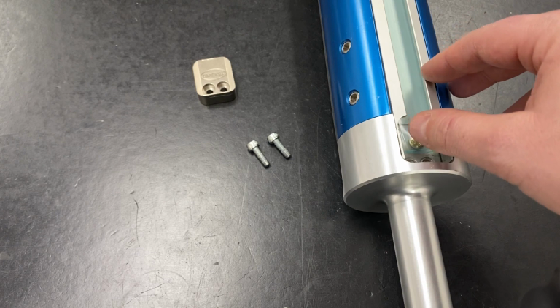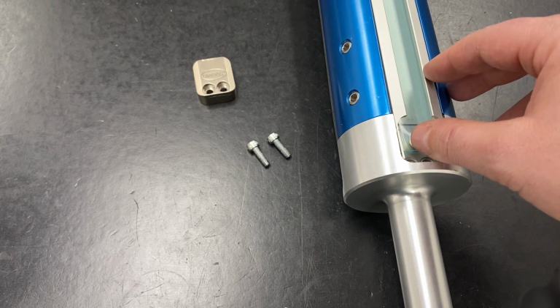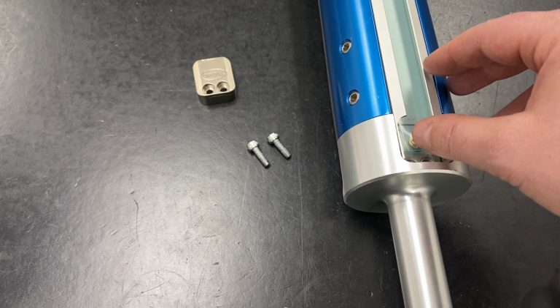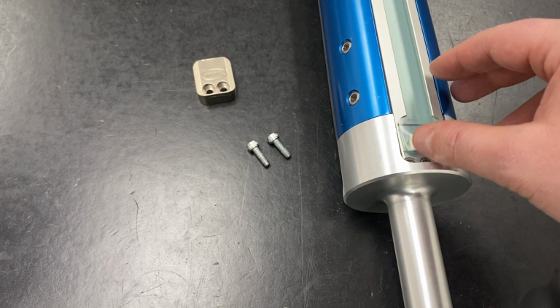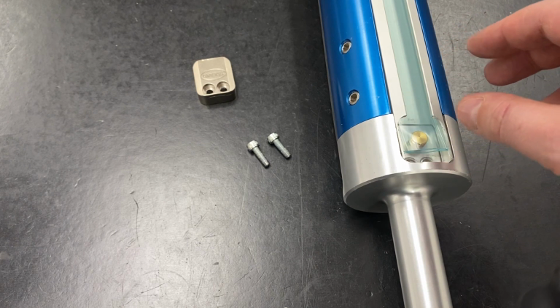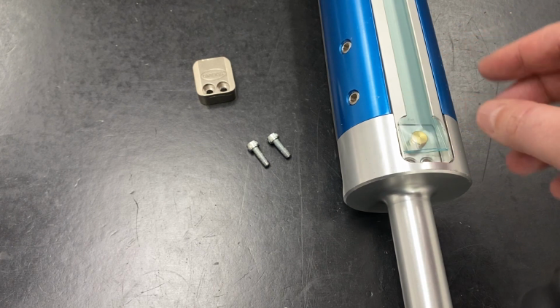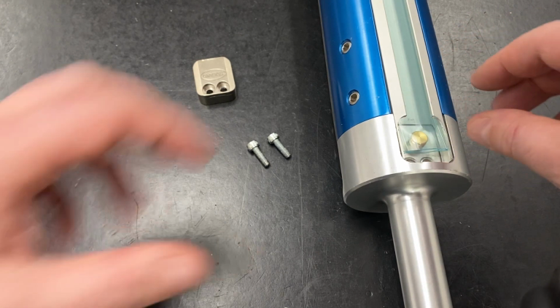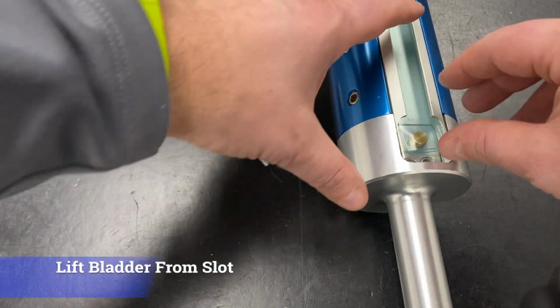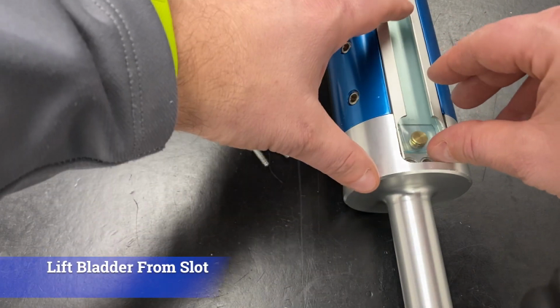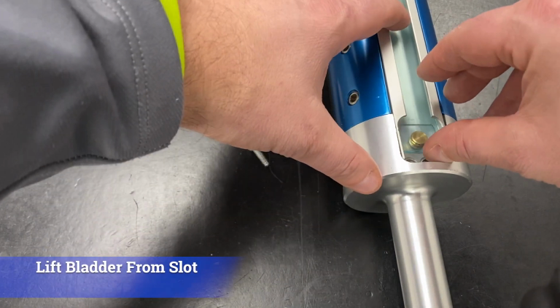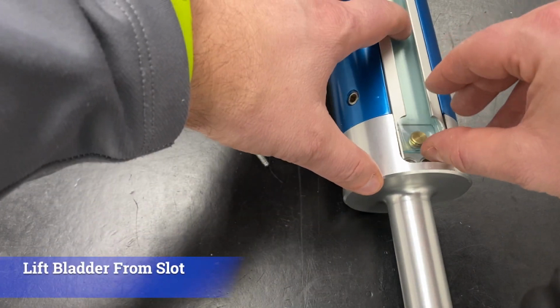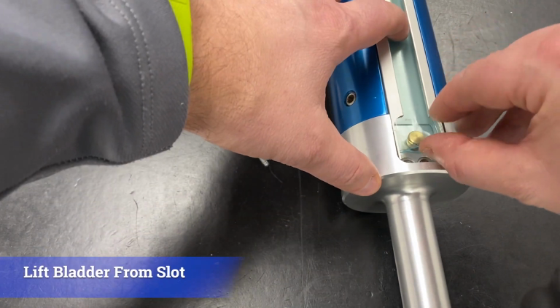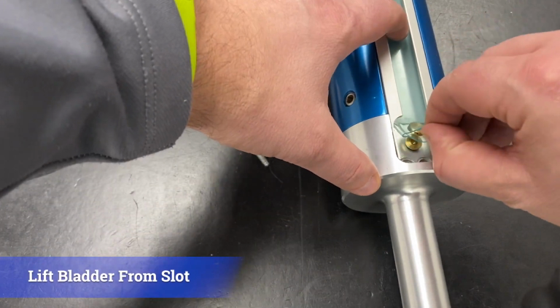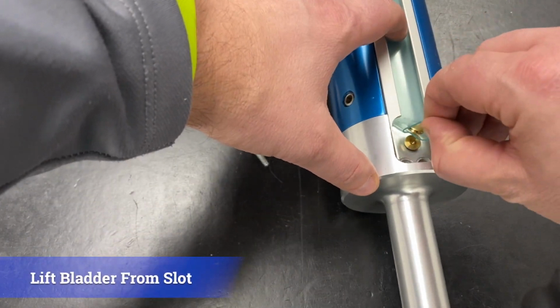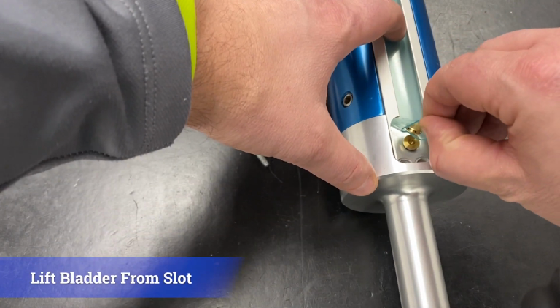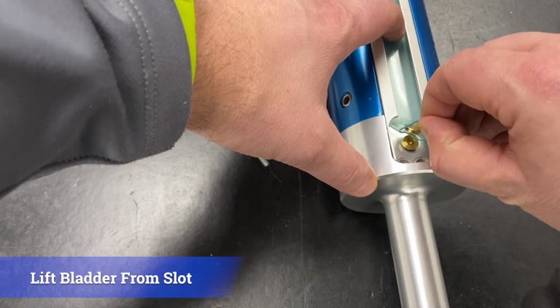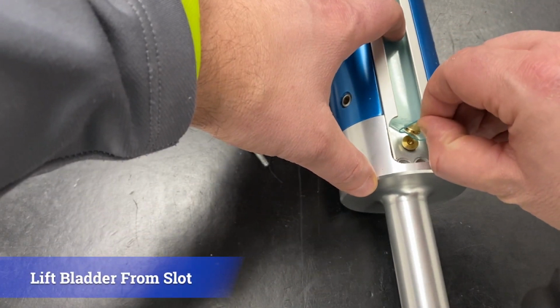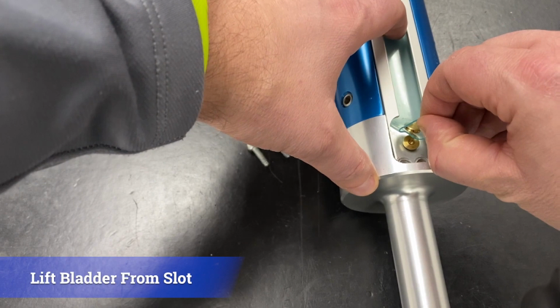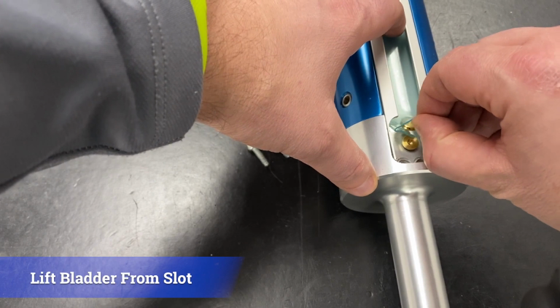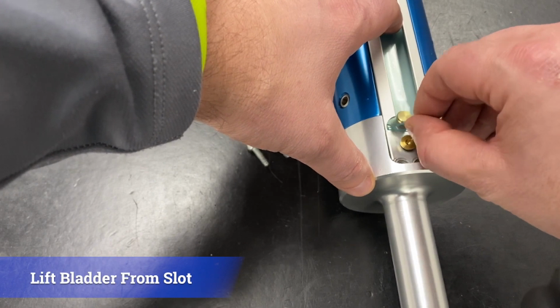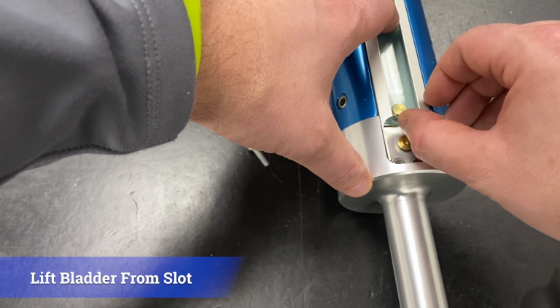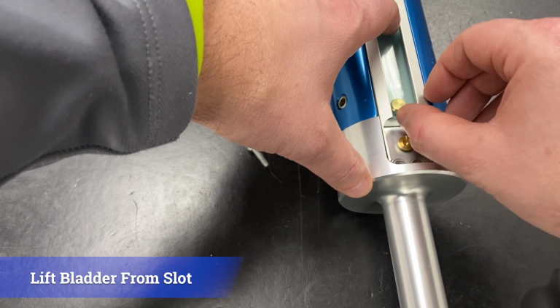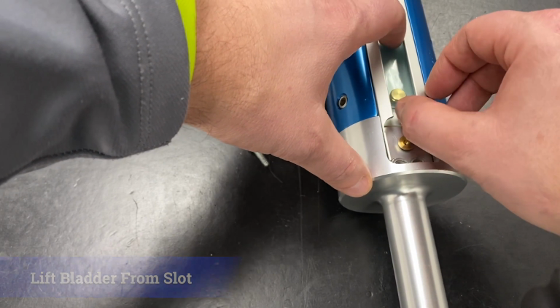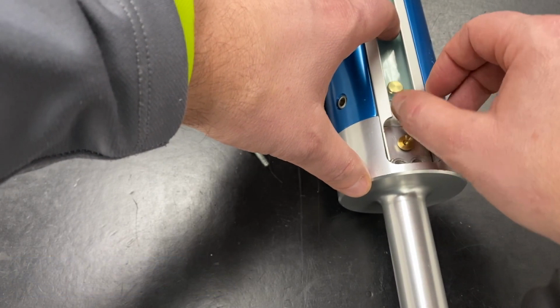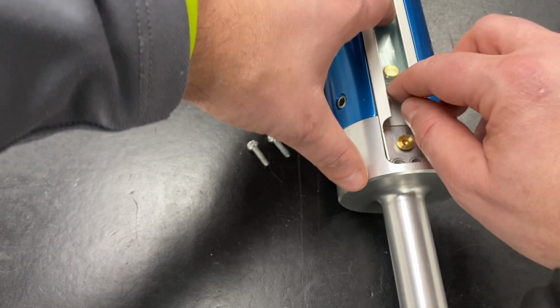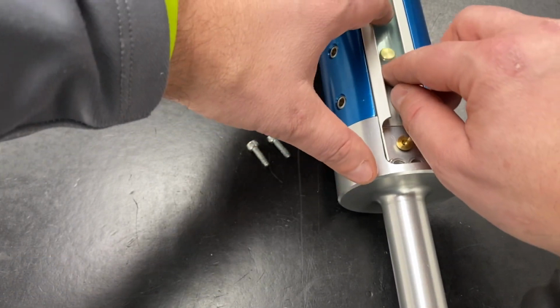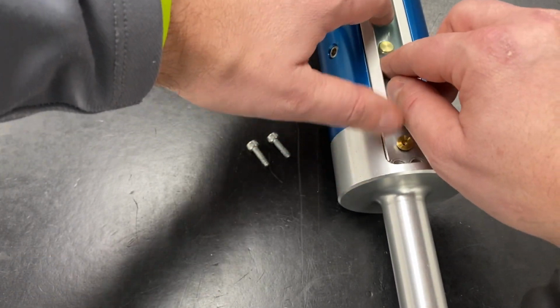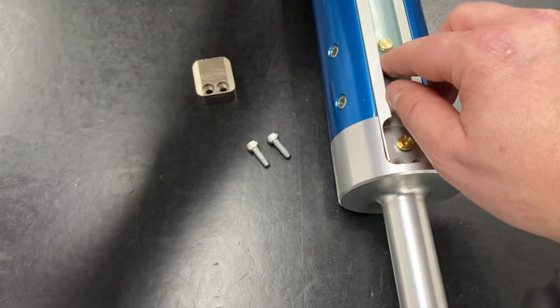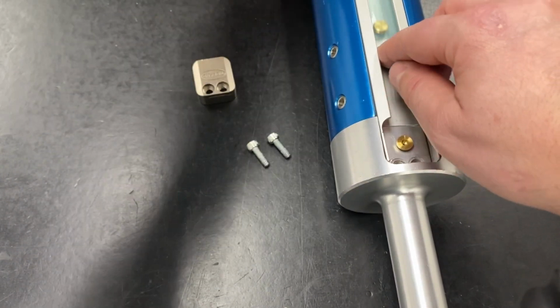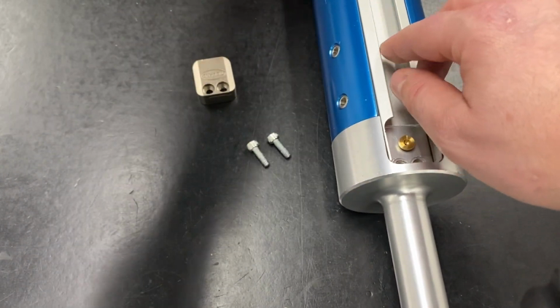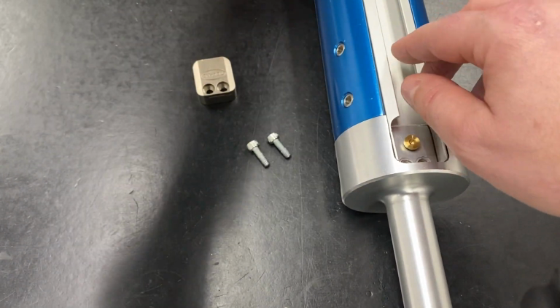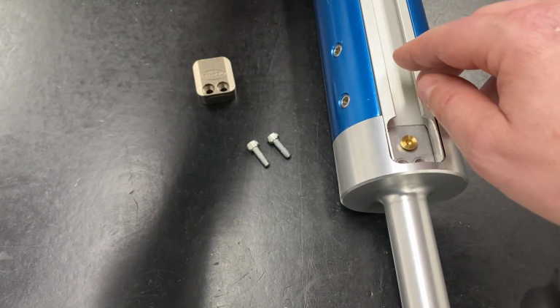Next, lift the bladder from the slot, taking care not to pull out the barbed air fitting in the body, and remove your air bladder.